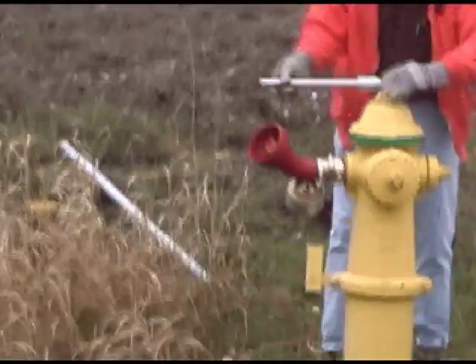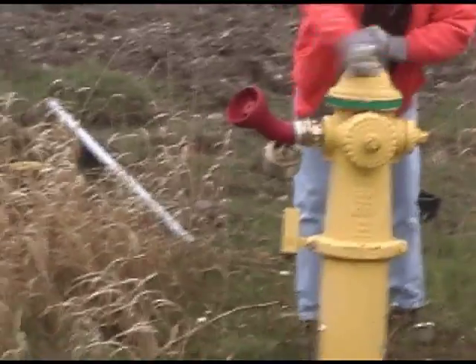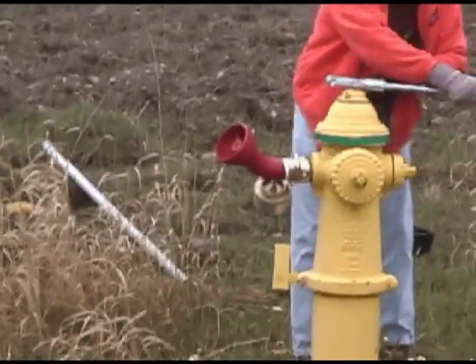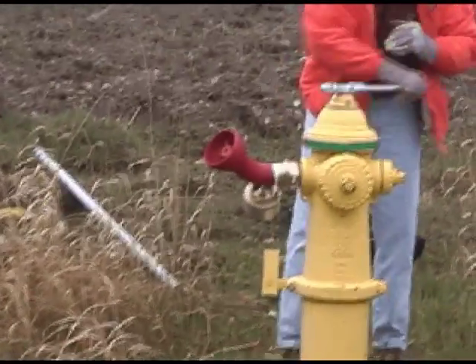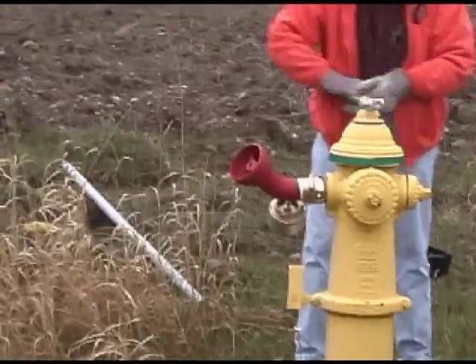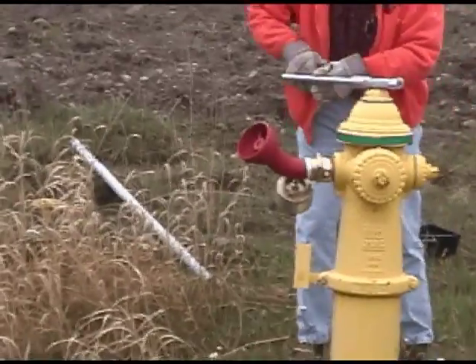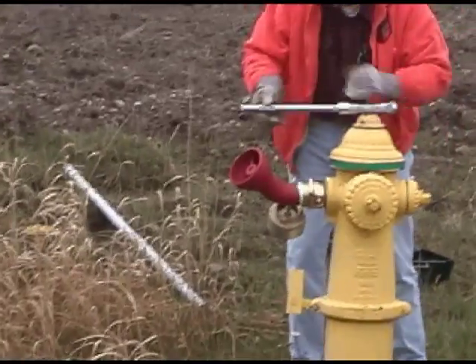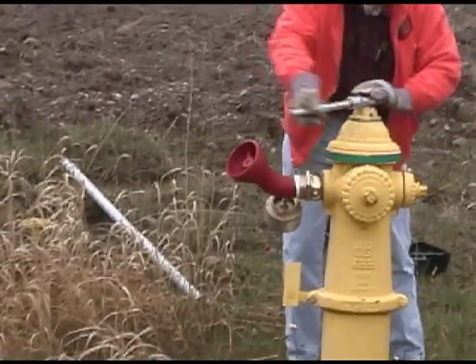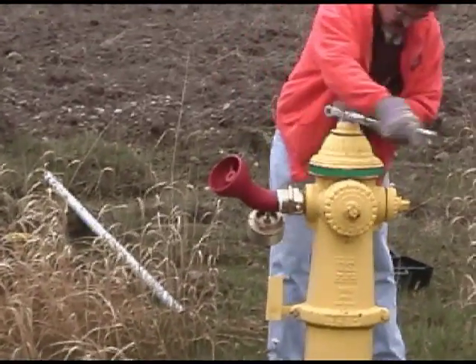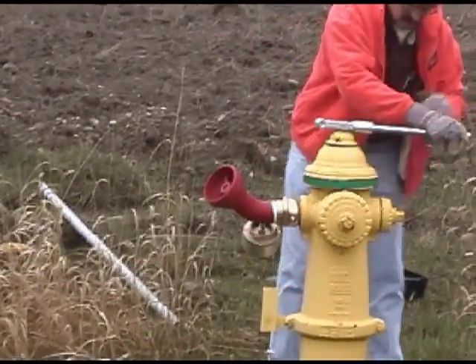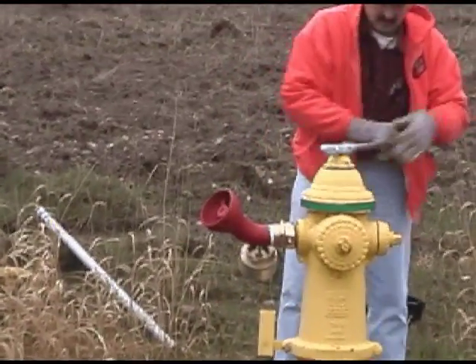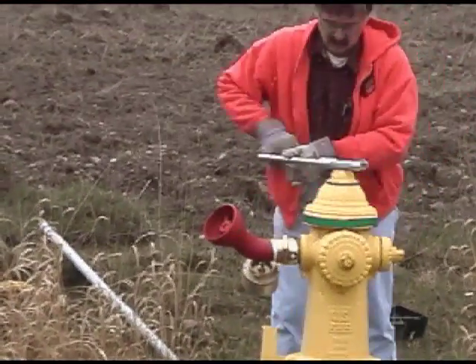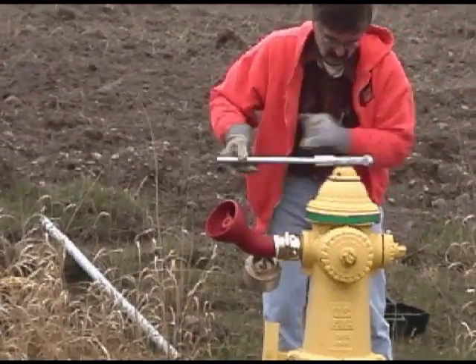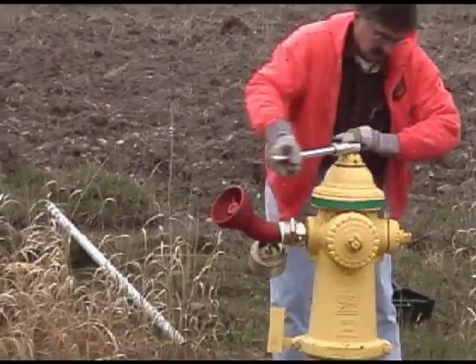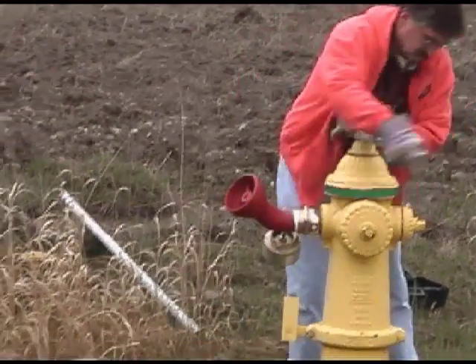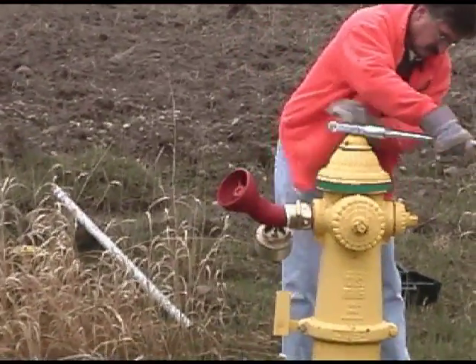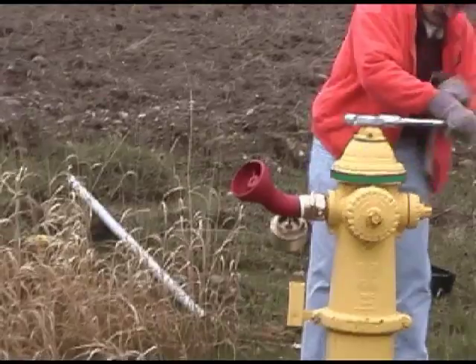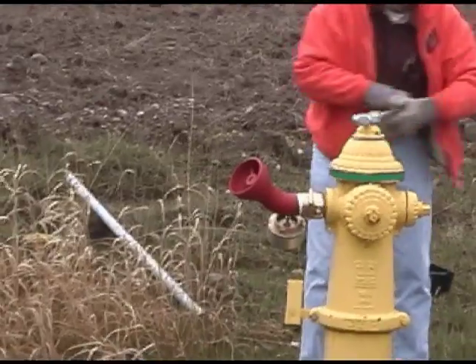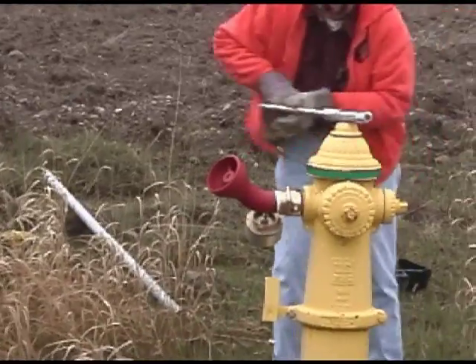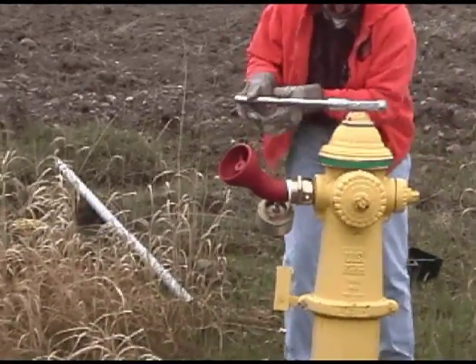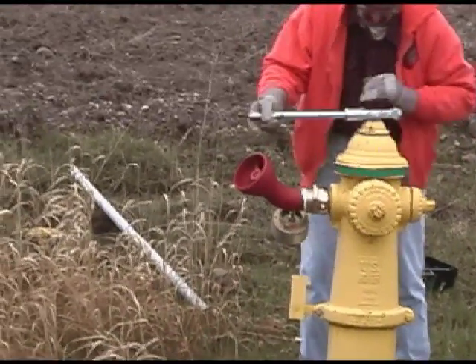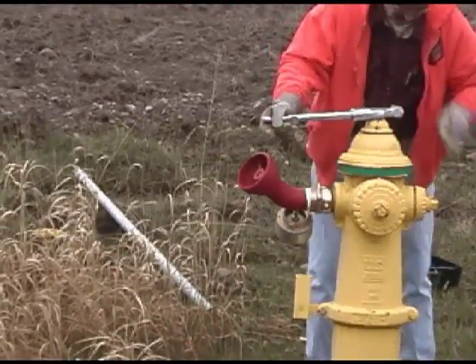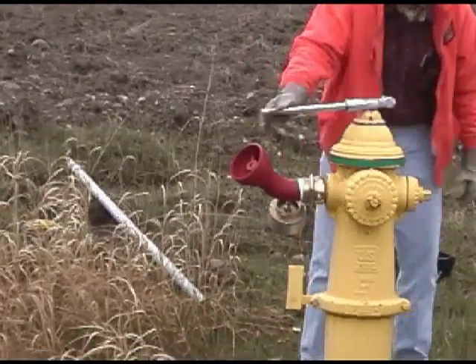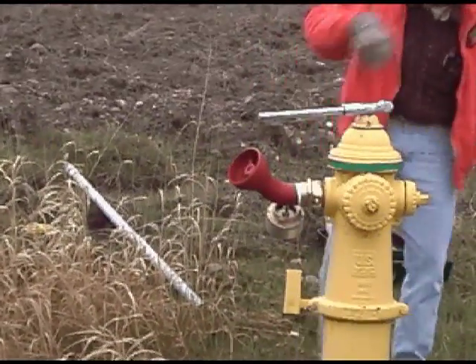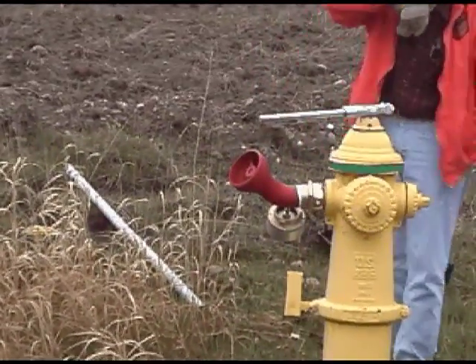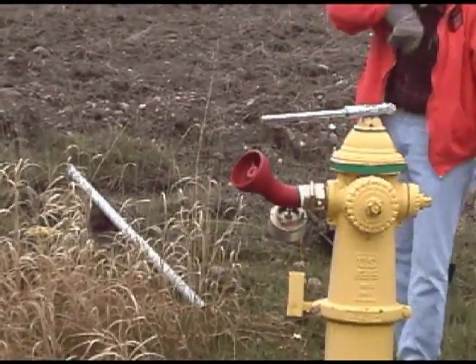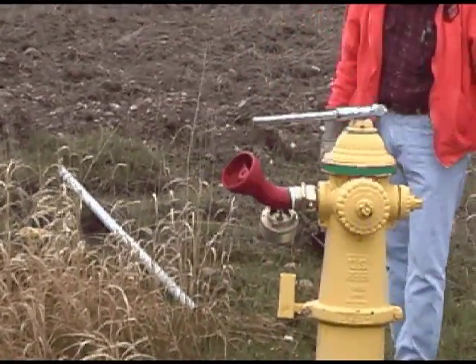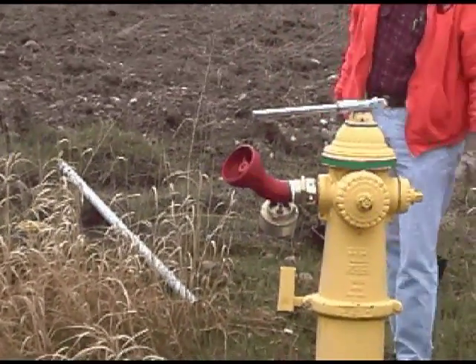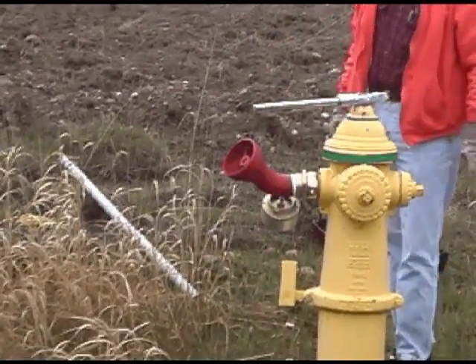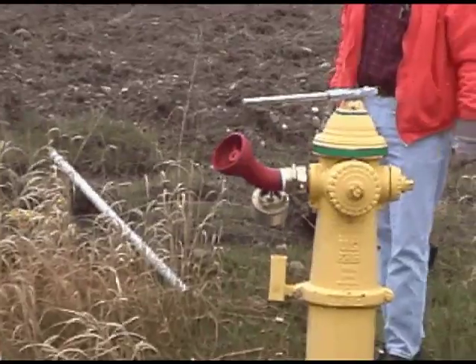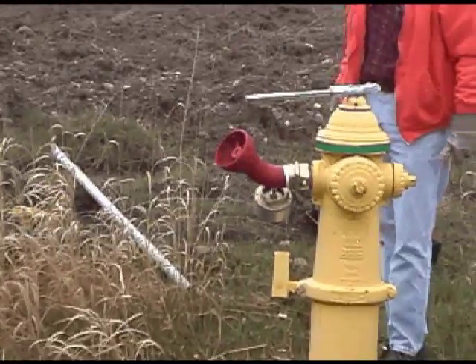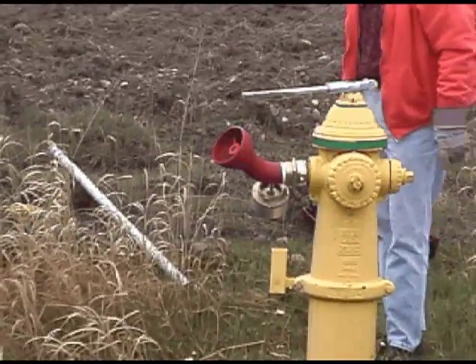The HPRs are continuously recording data. This way you get a complete picture of the whole flow test. At the end of the video, we will give a brief demonstration of Telogger's software displaying fire flow data.